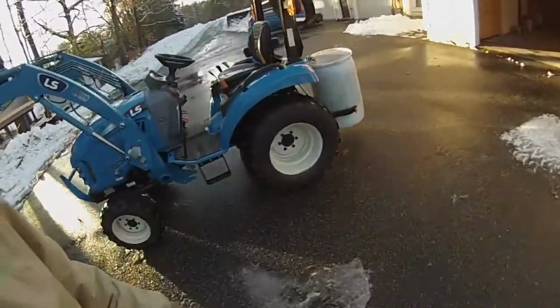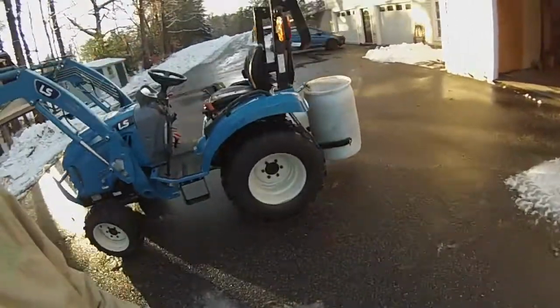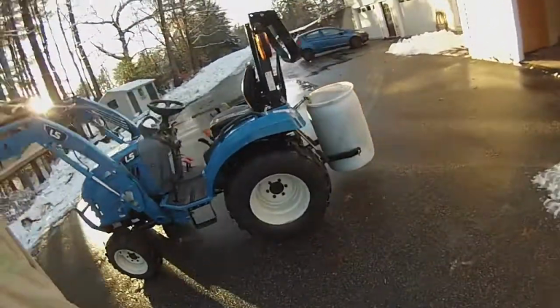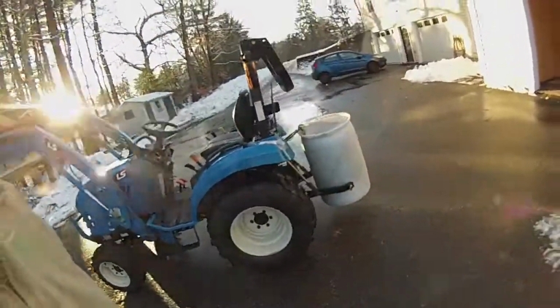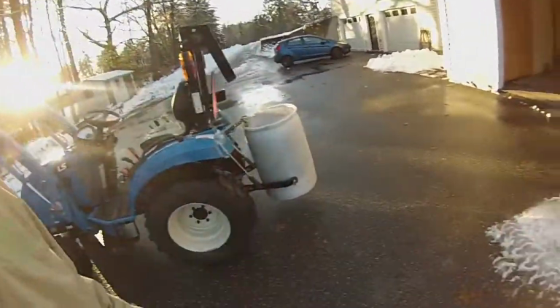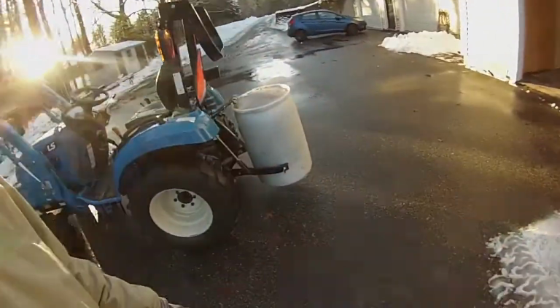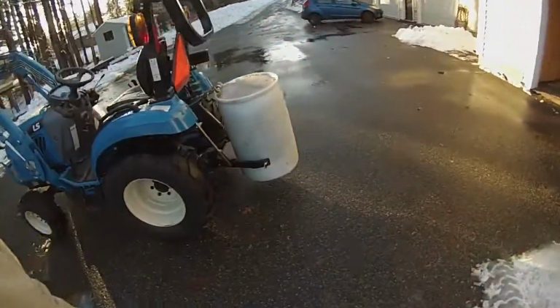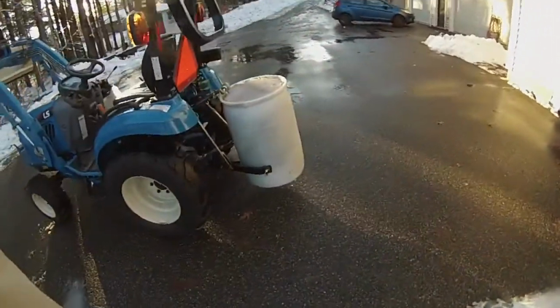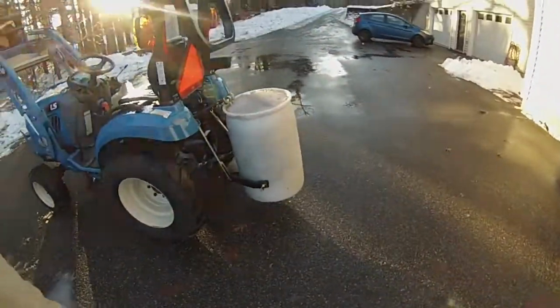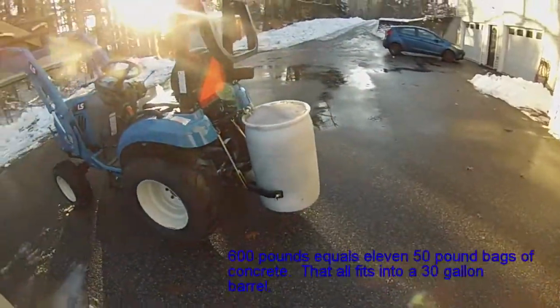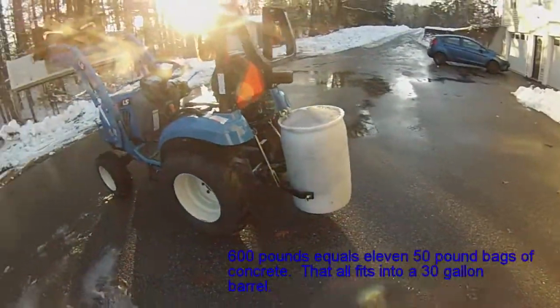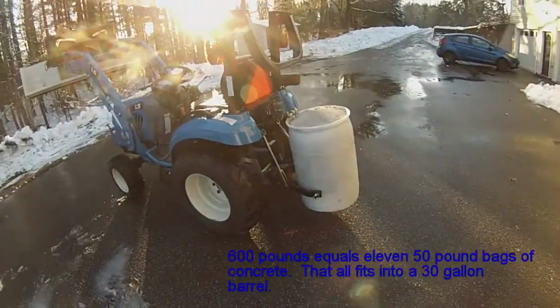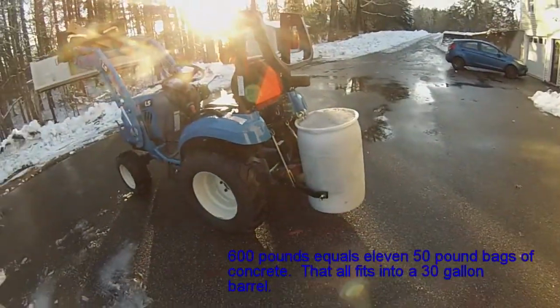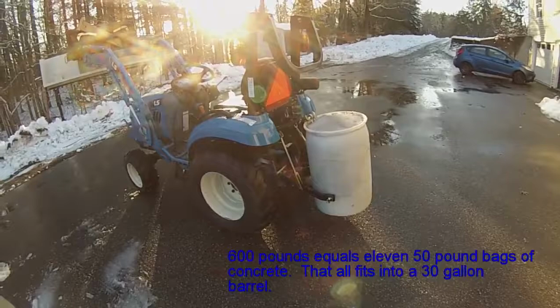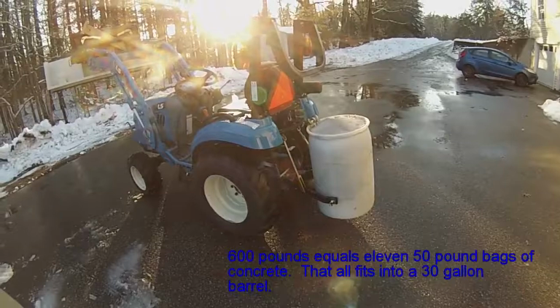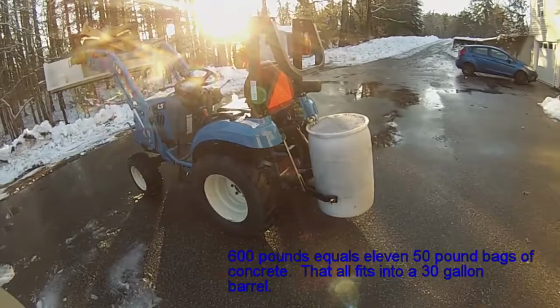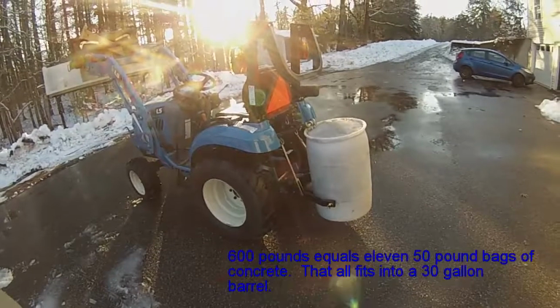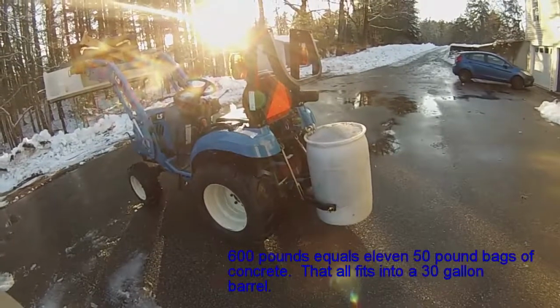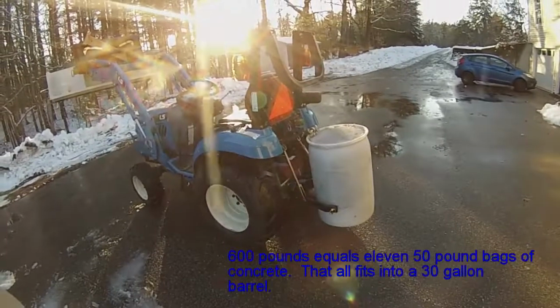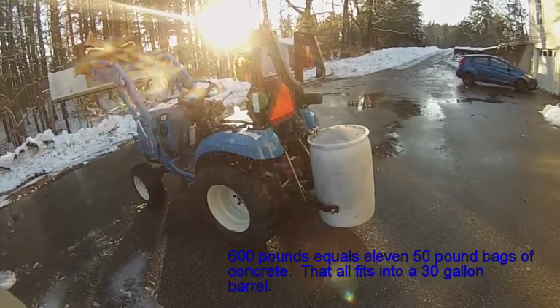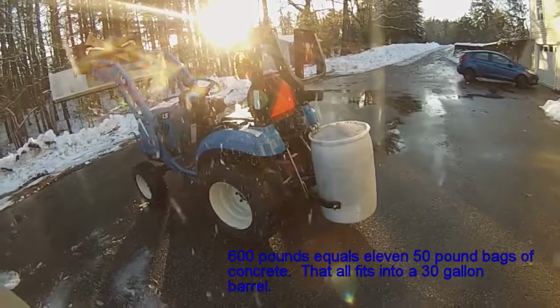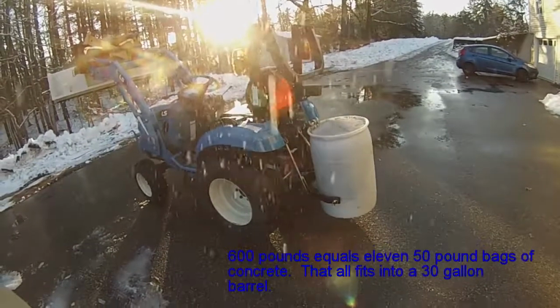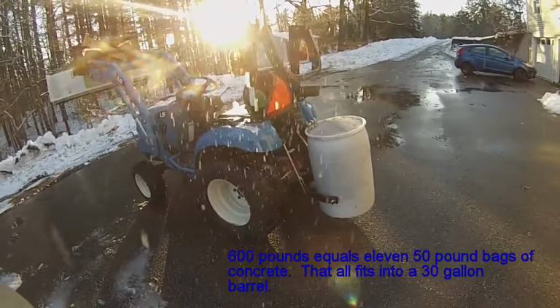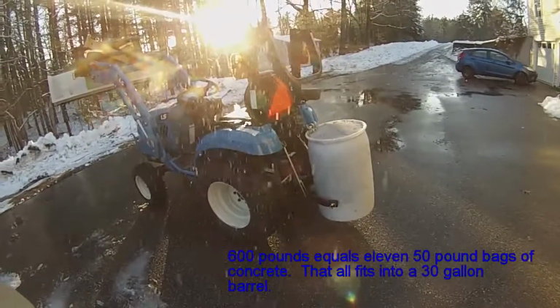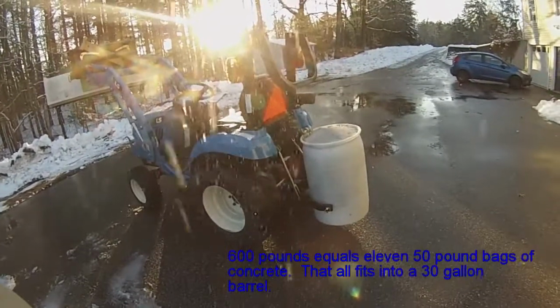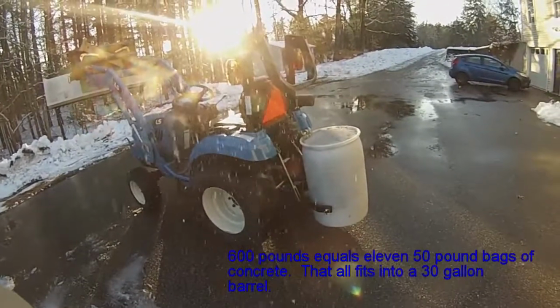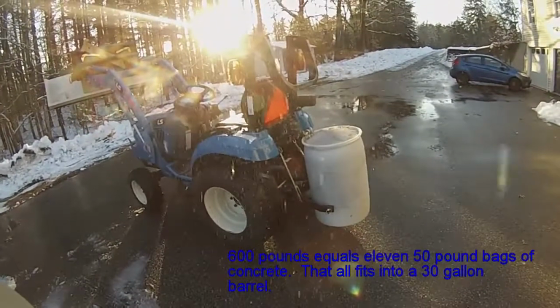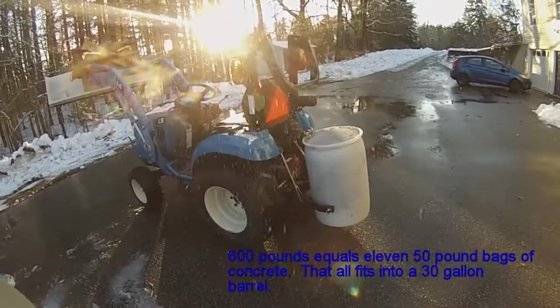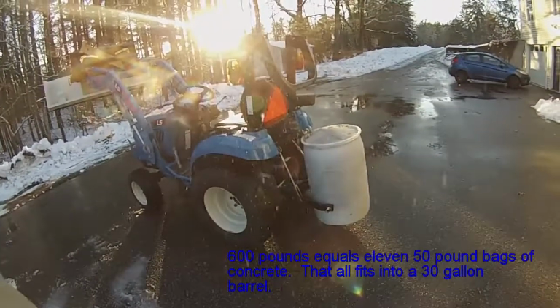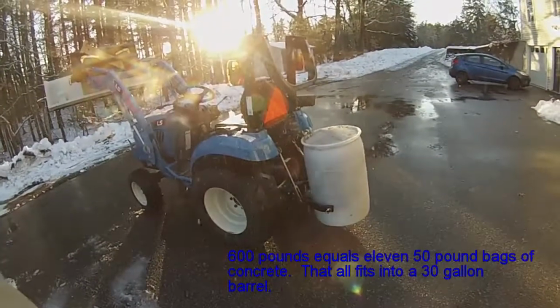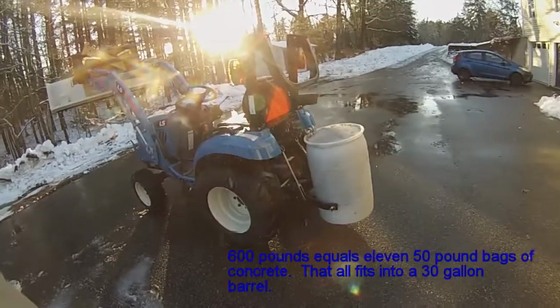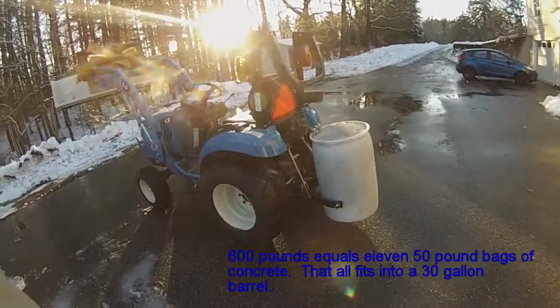600 pounds ballast back here — concrete and a 30 gallon drum.